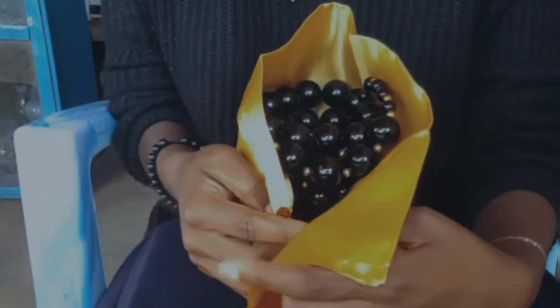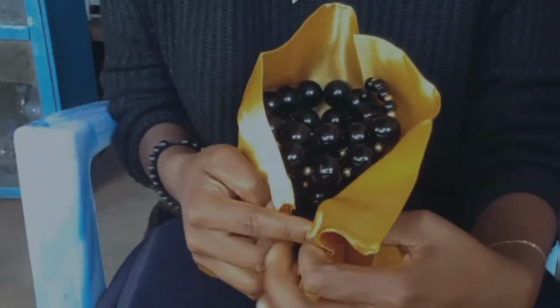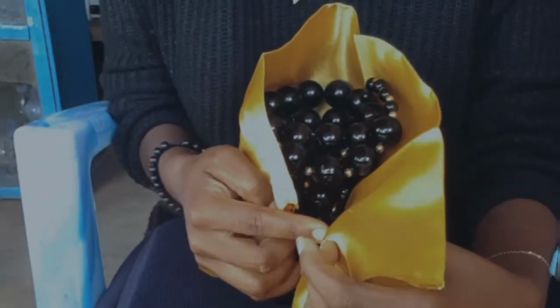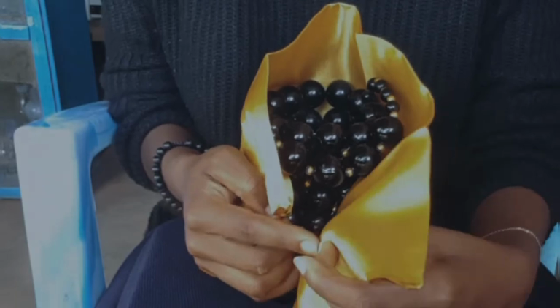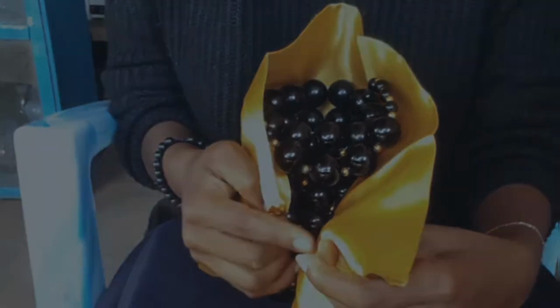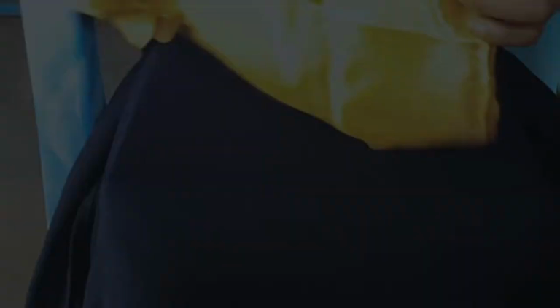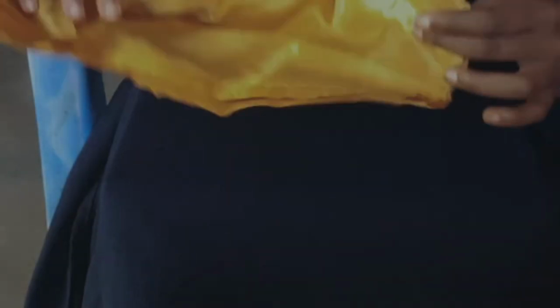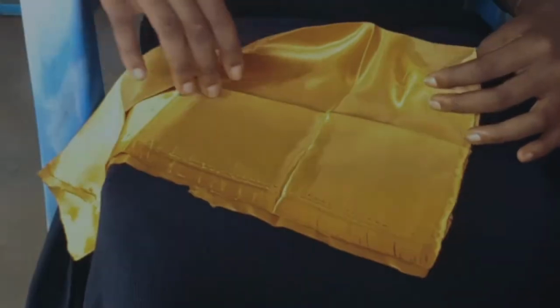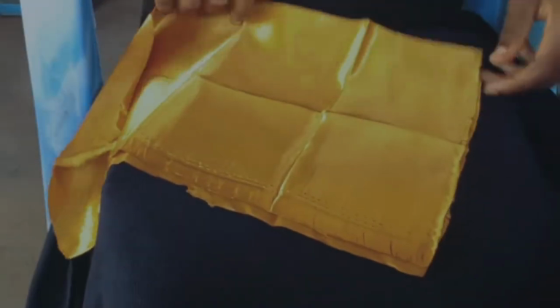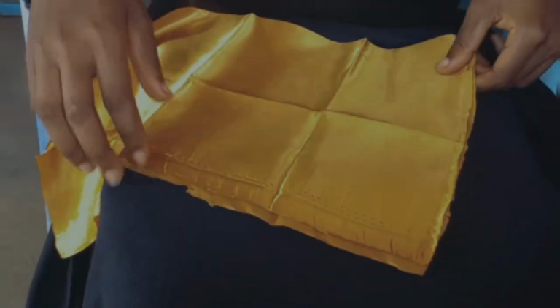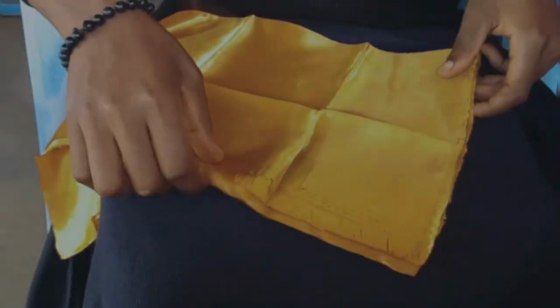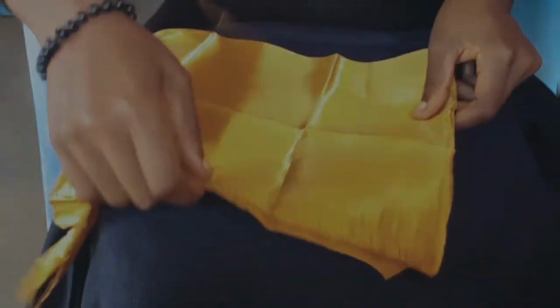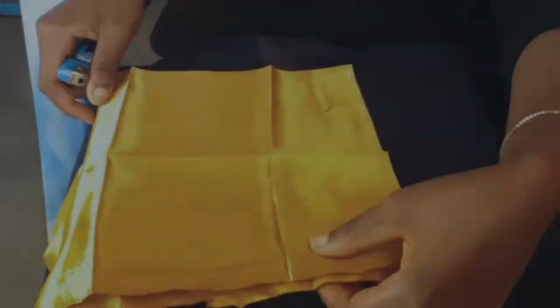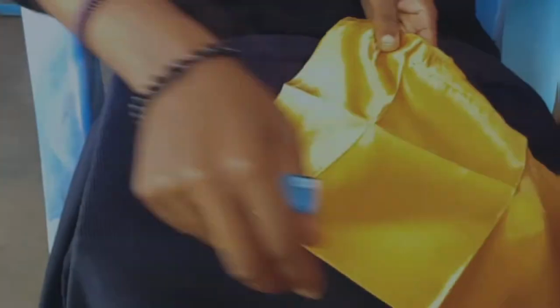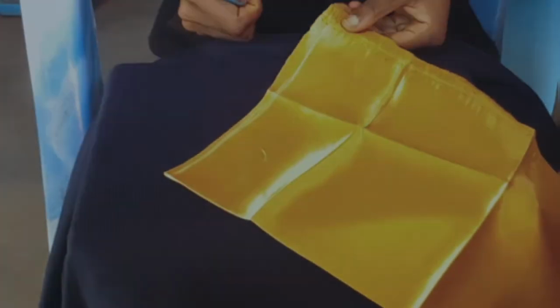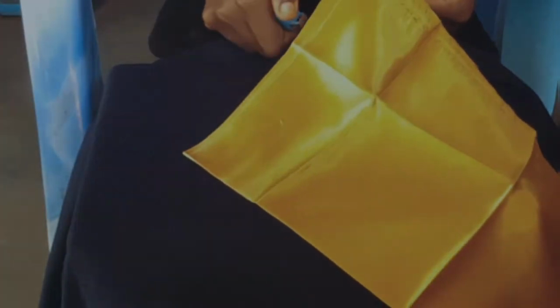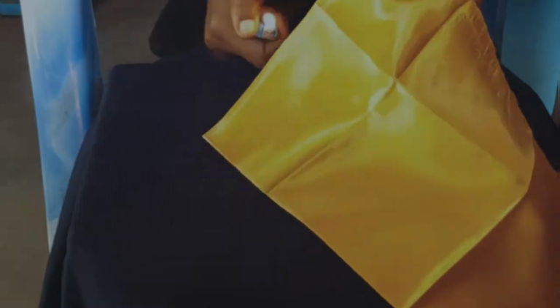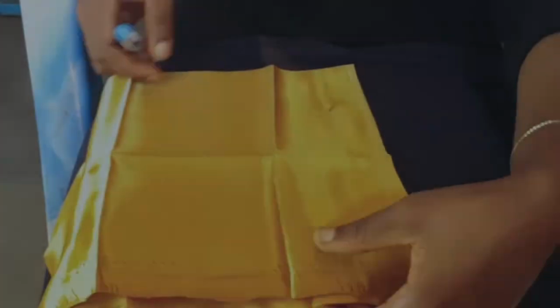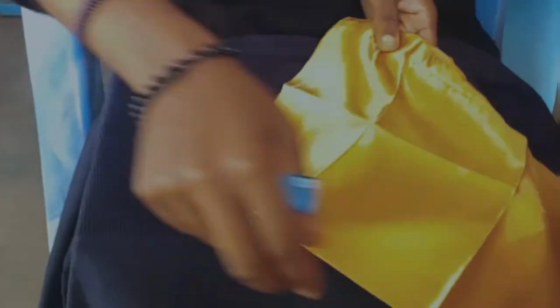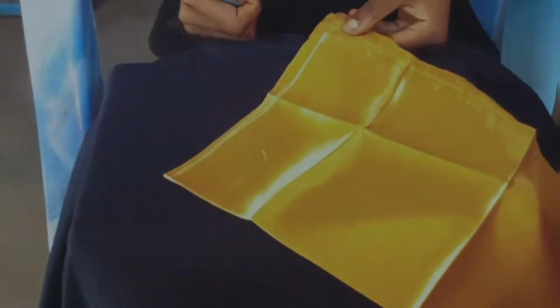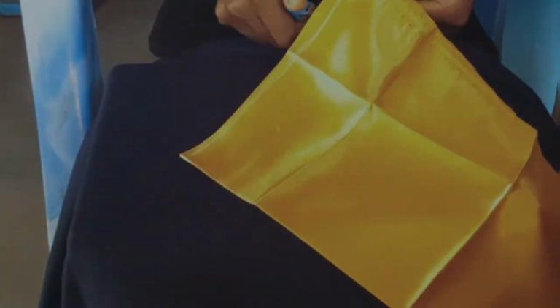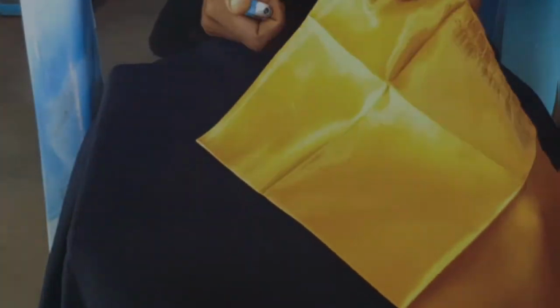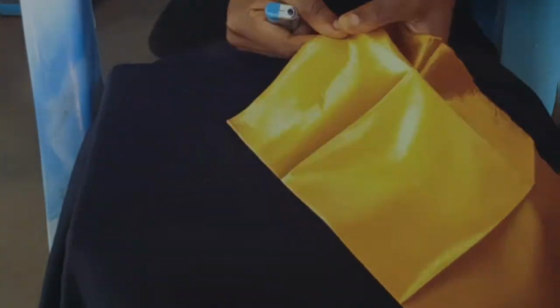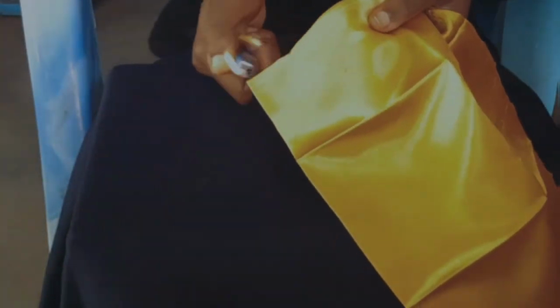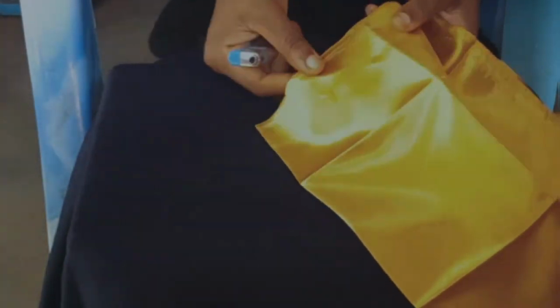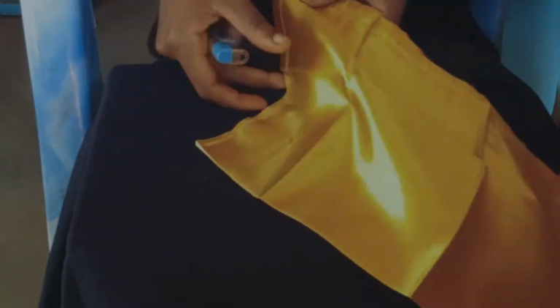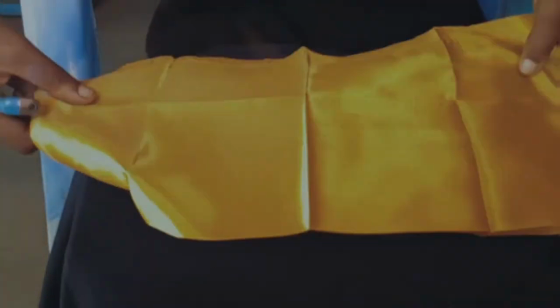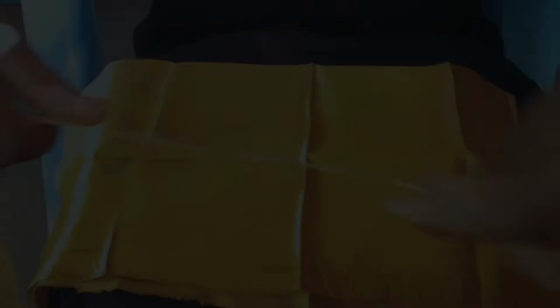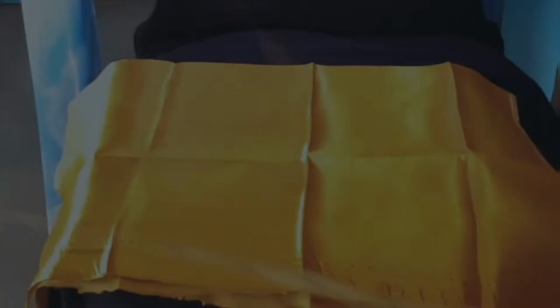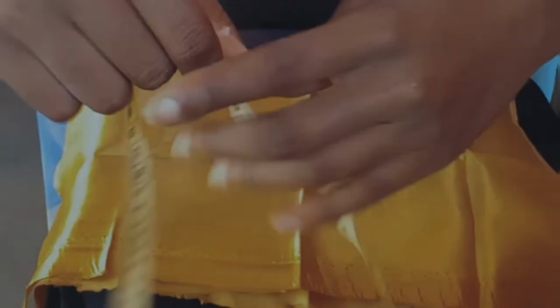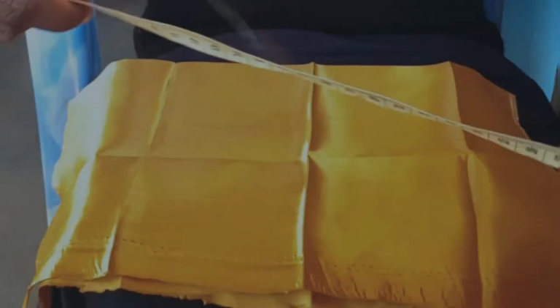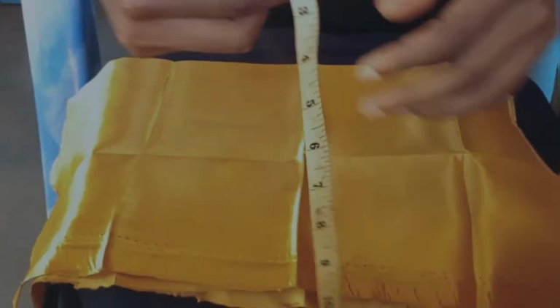Make sure your material is always folded and facing you. I have some loose ends on my material, so I just run a lighter through it in order to prevent it from fraying out too much.